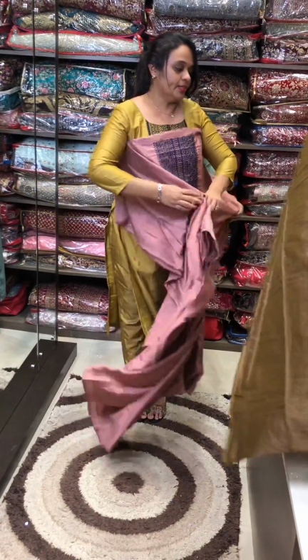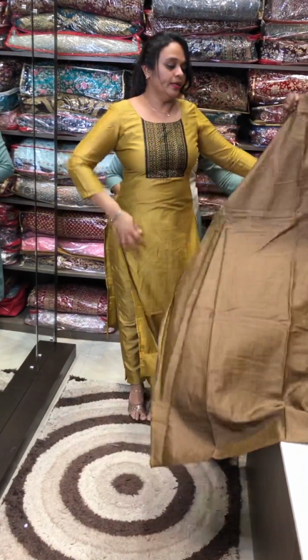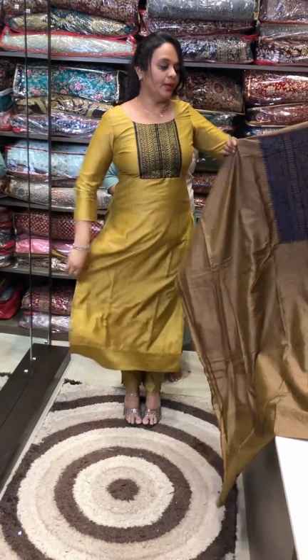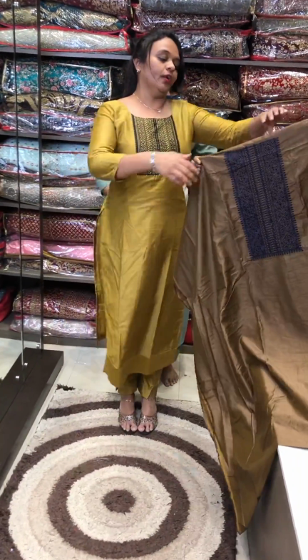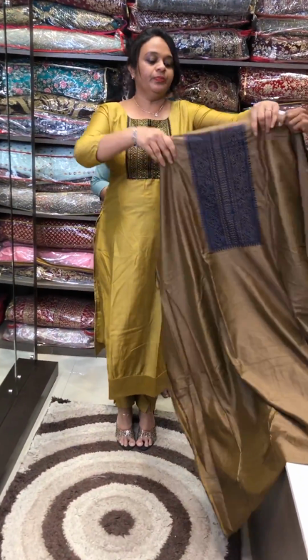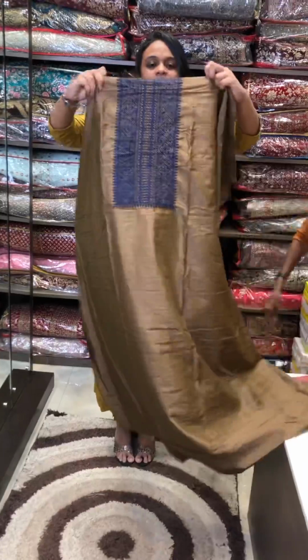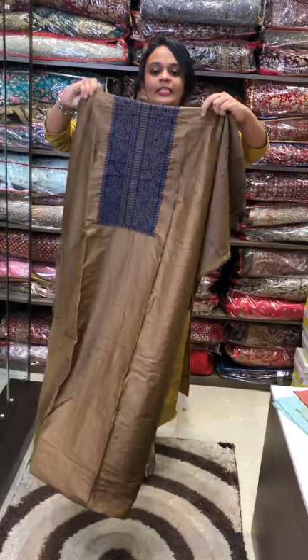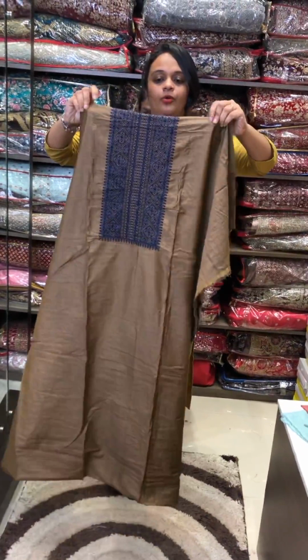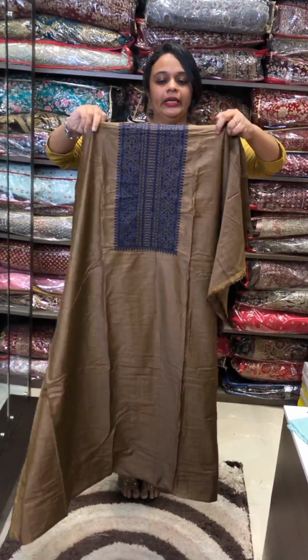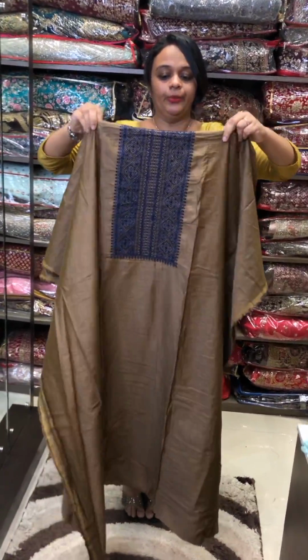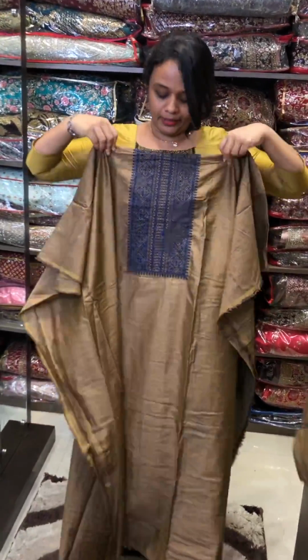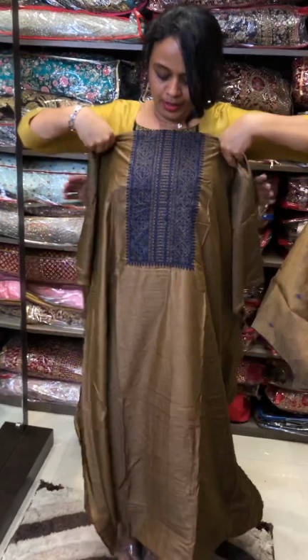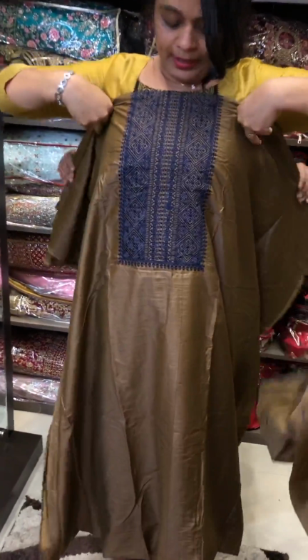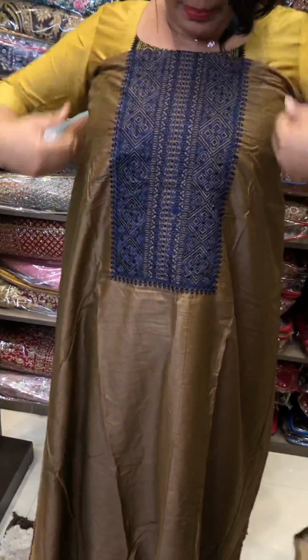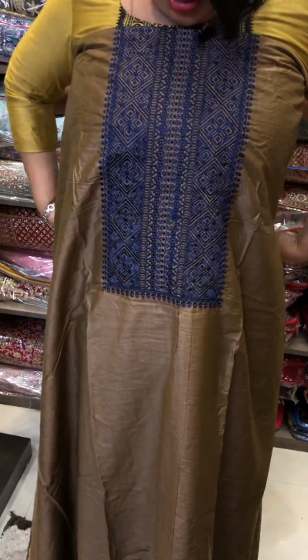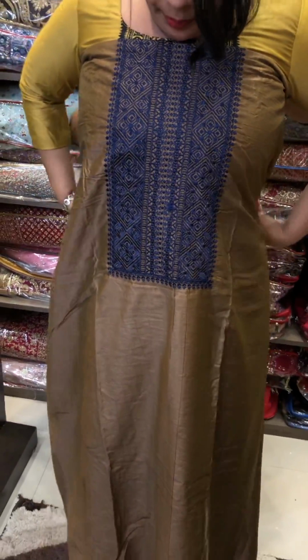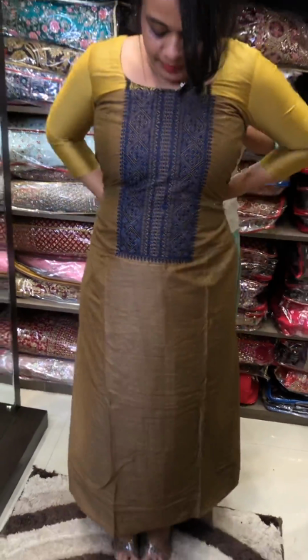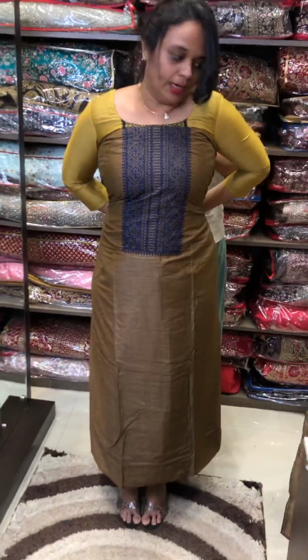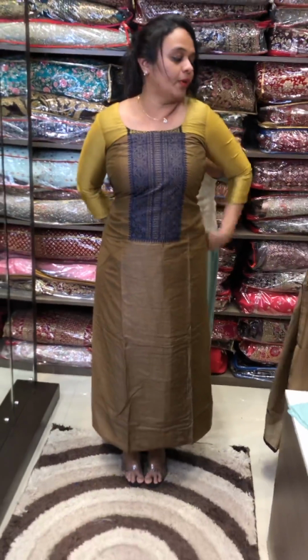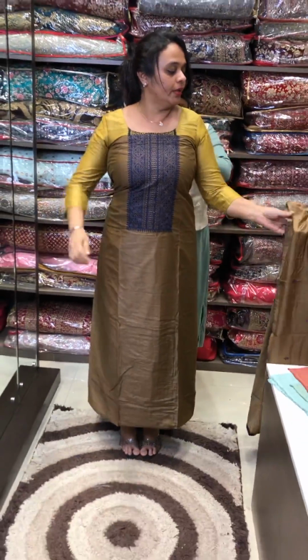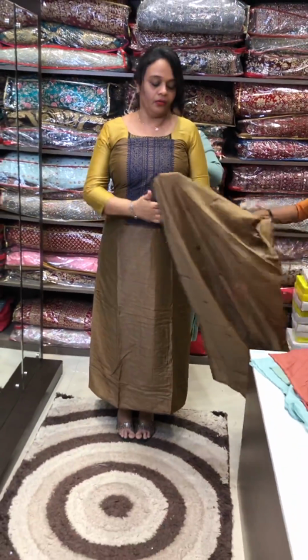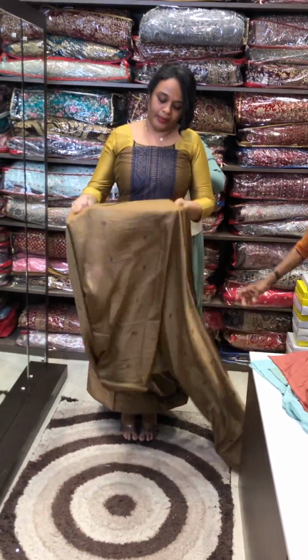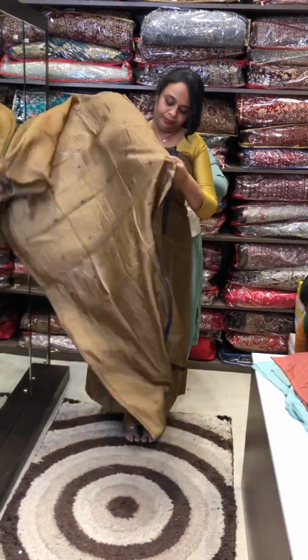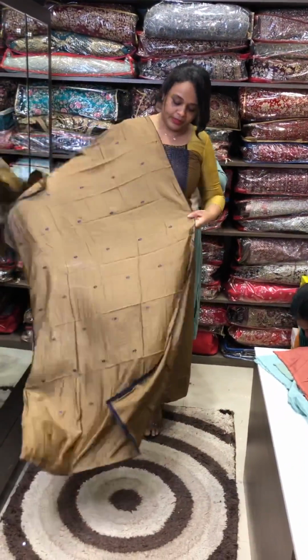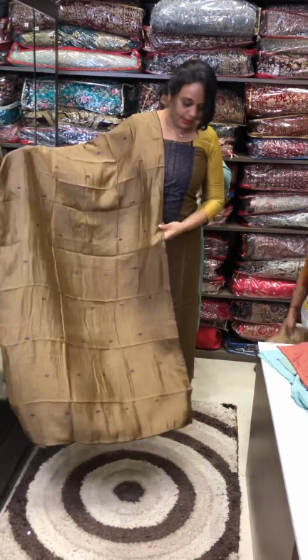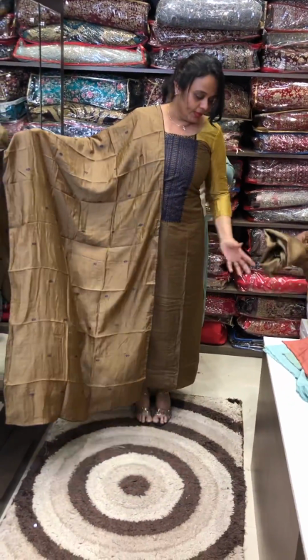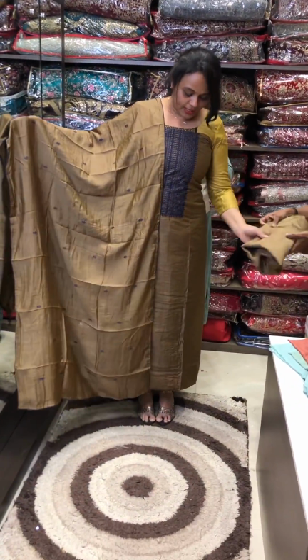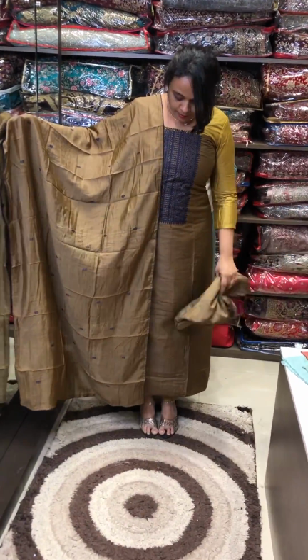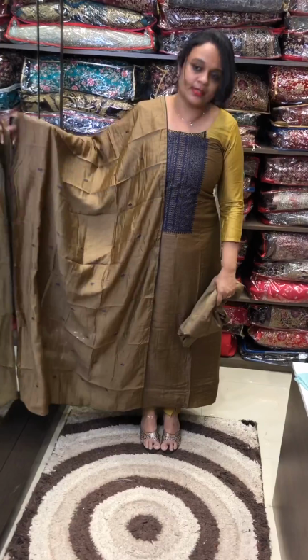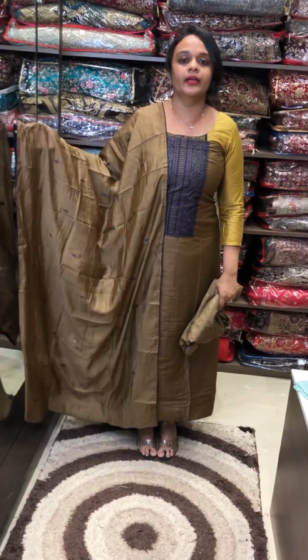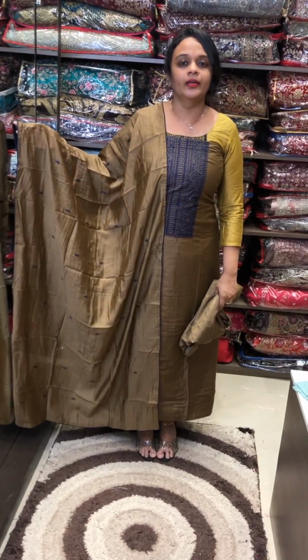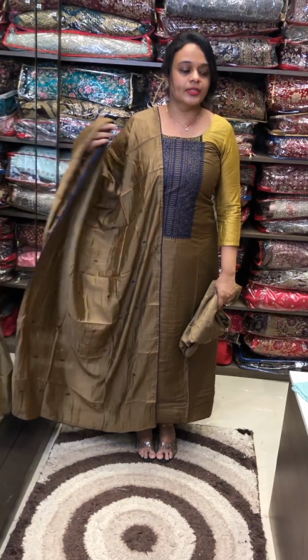This is a tan brown color — very light, diluted light brown tone, with blue color embroidery. Same color shantoon pants, full set.